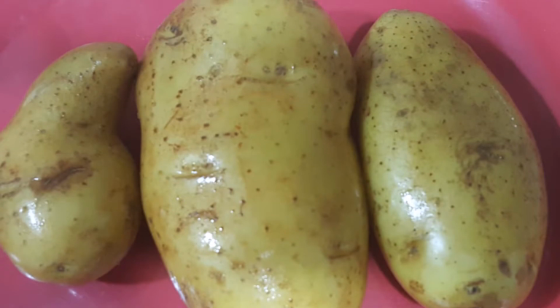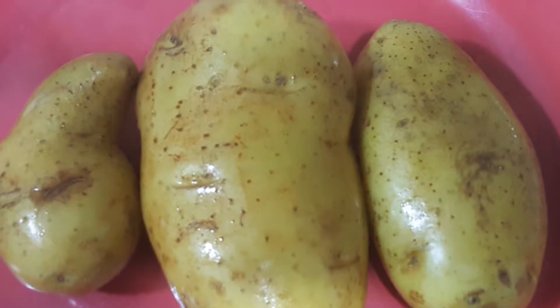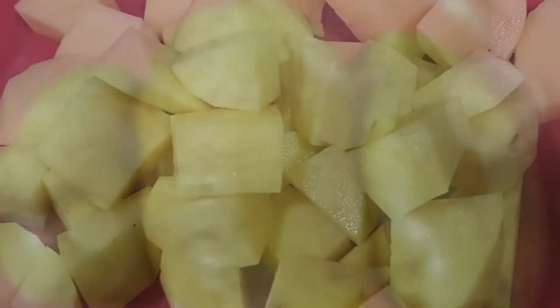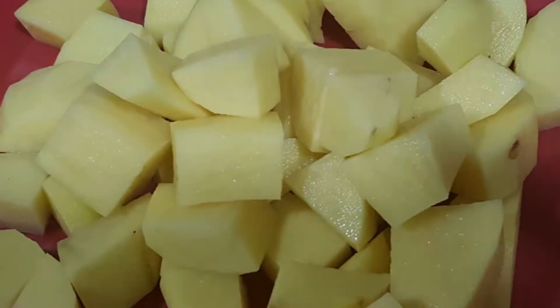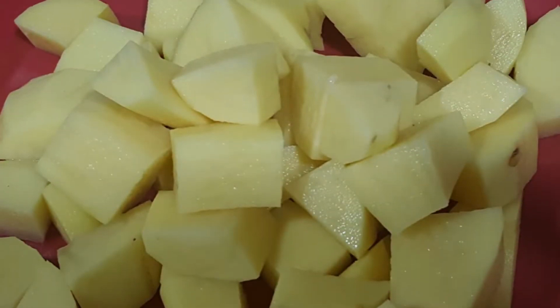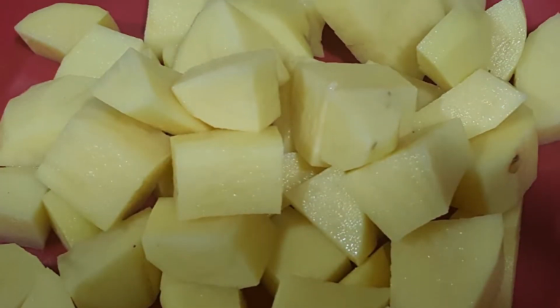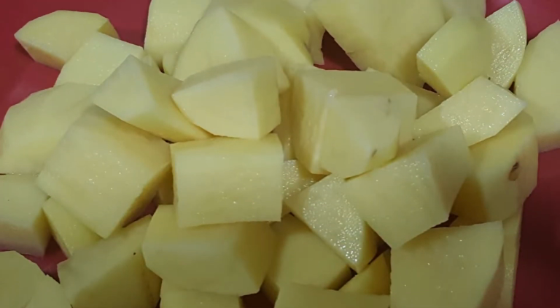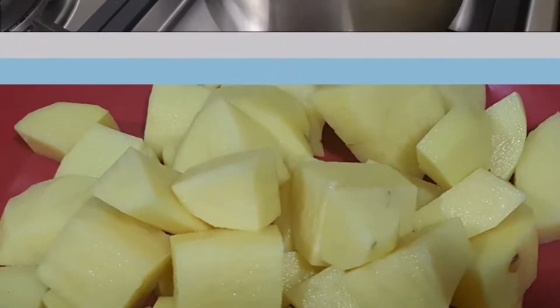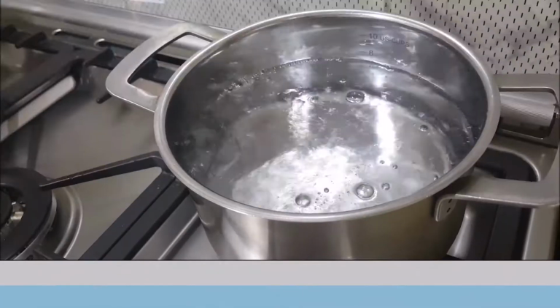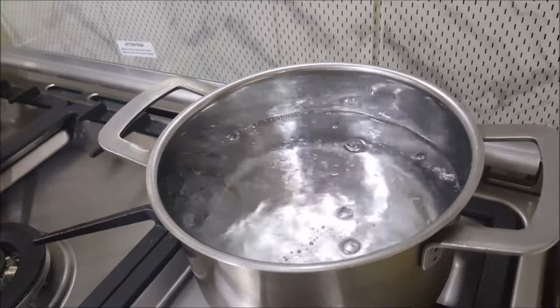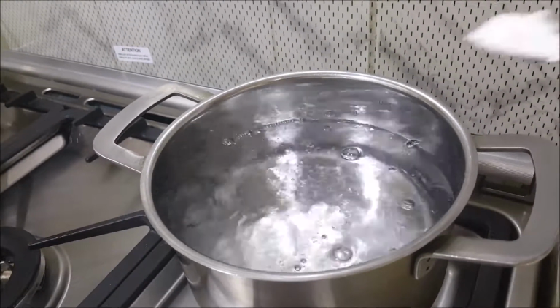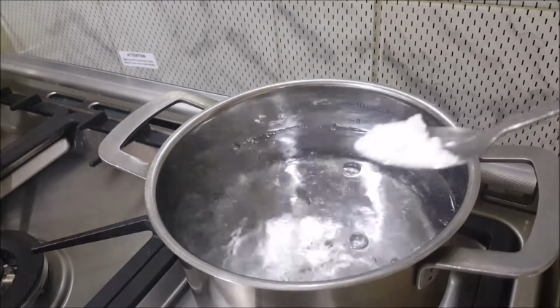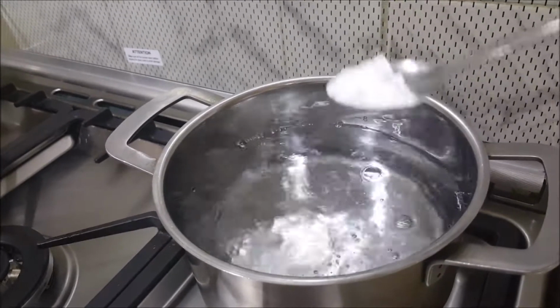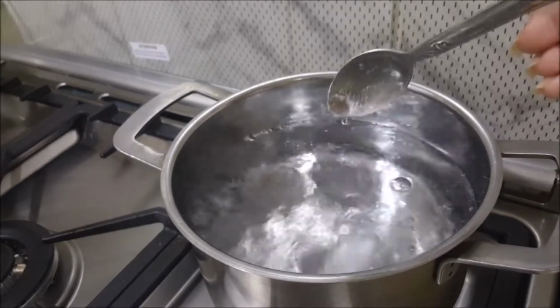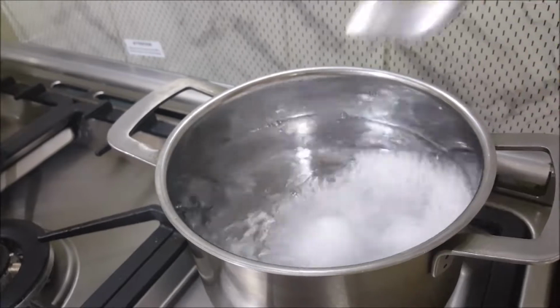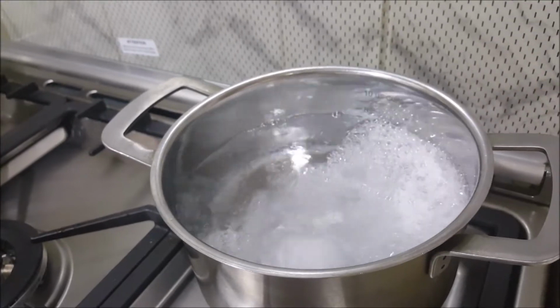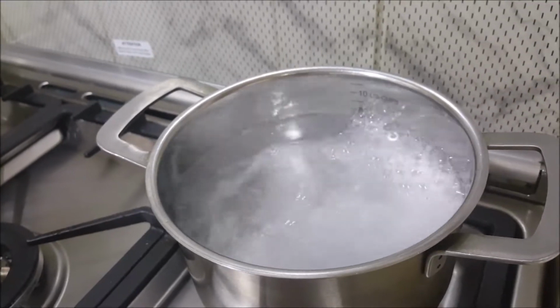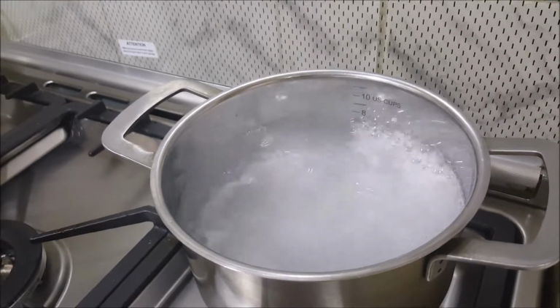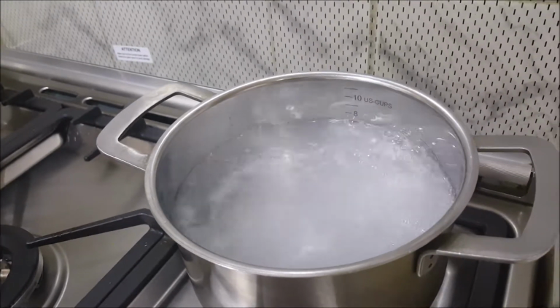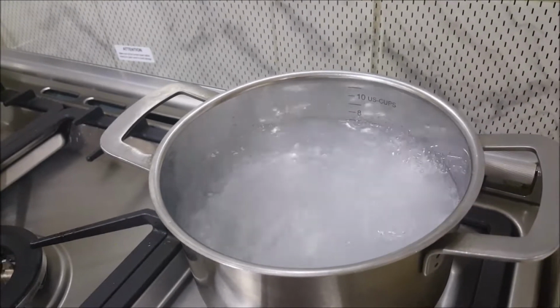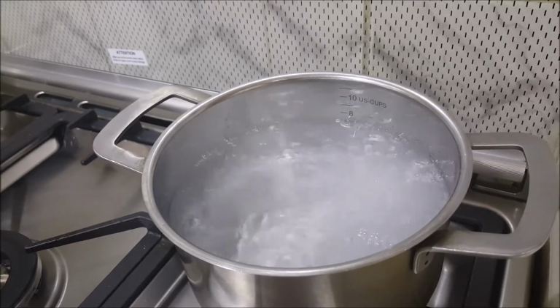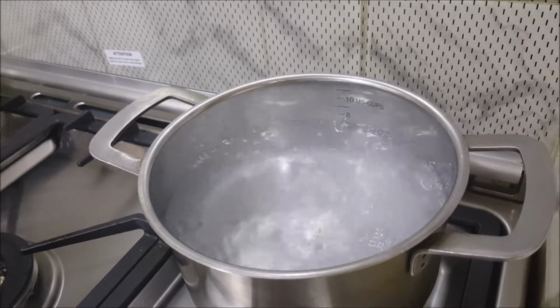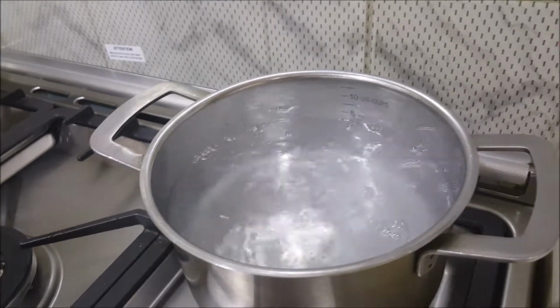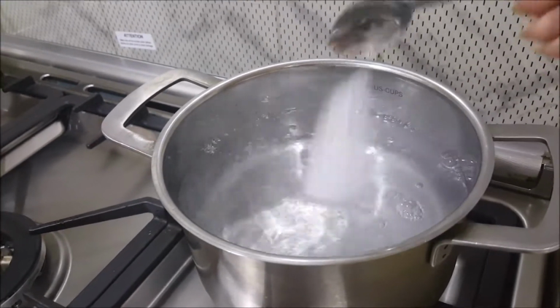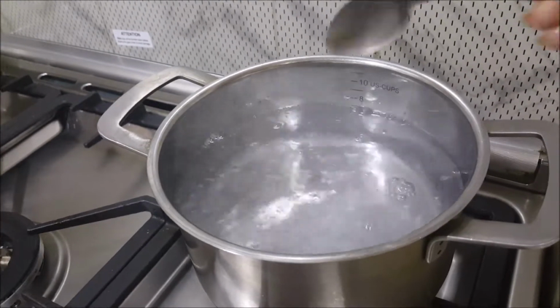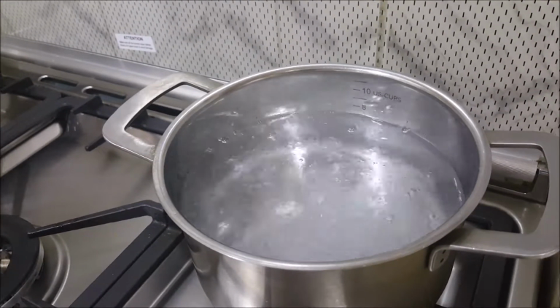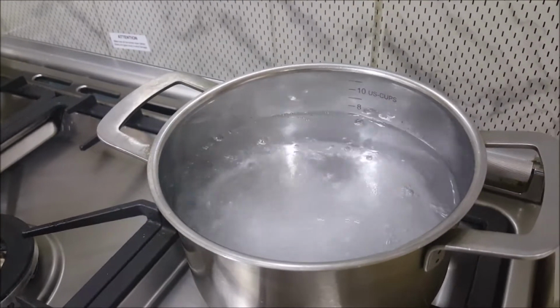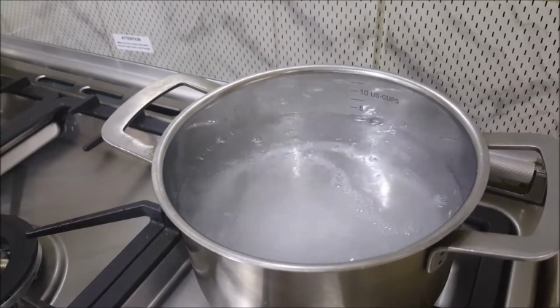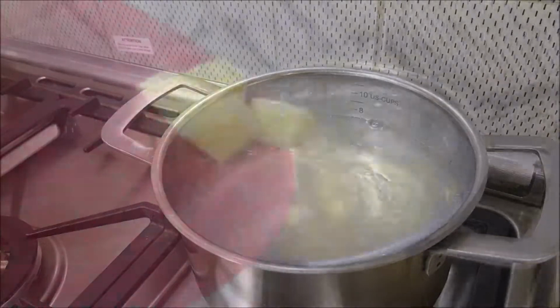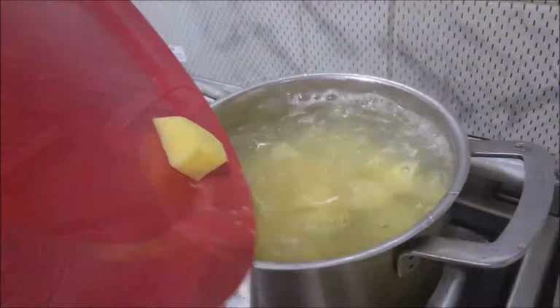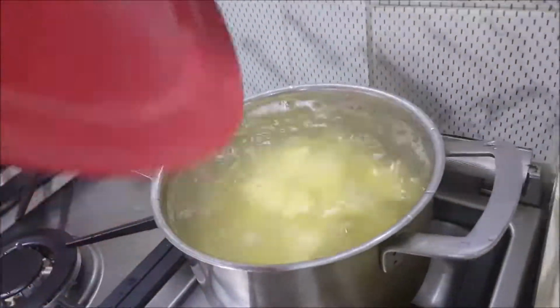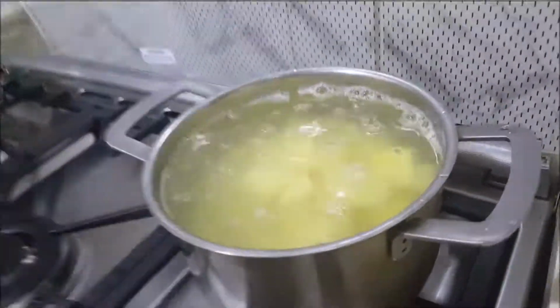First of all, you have to cut the potatoes in cubes. When you are boiling them, add baking soda and garlic. Adding baking soda will give a good crispy texture. Then add the olive oil into it.